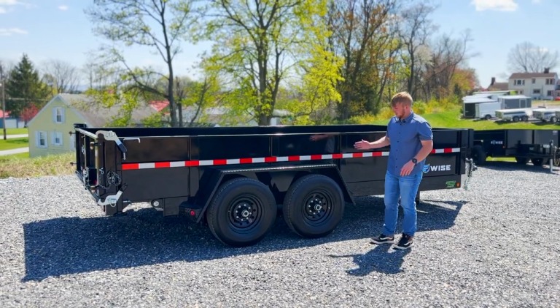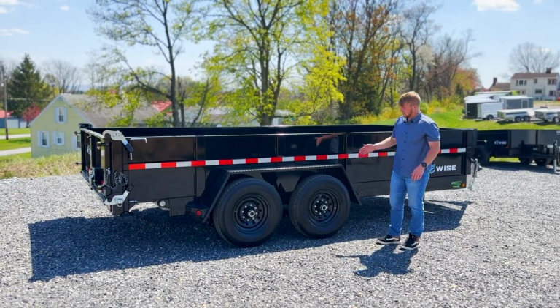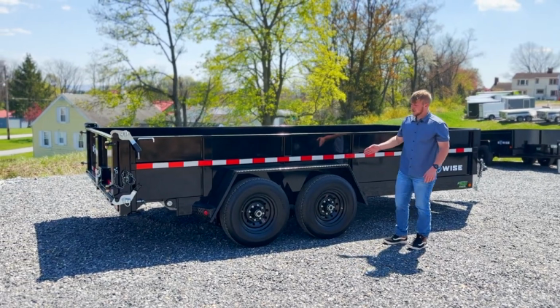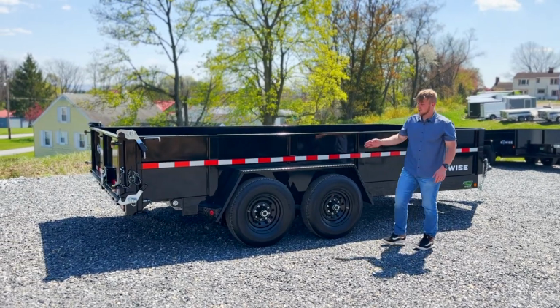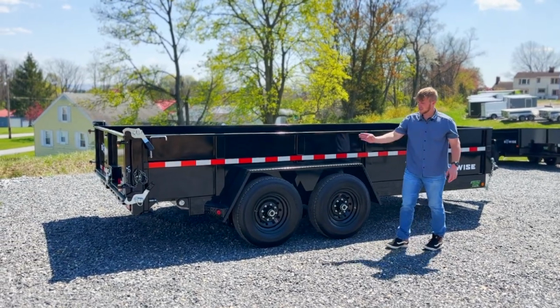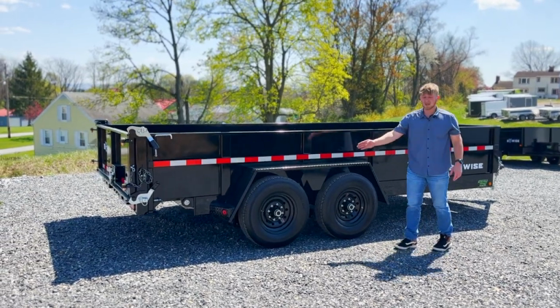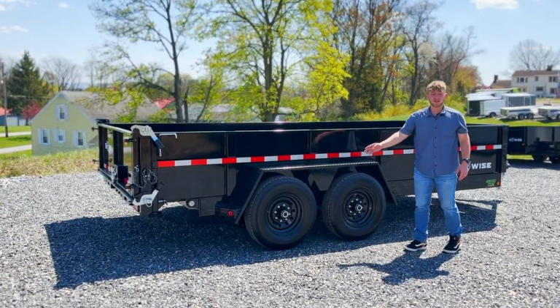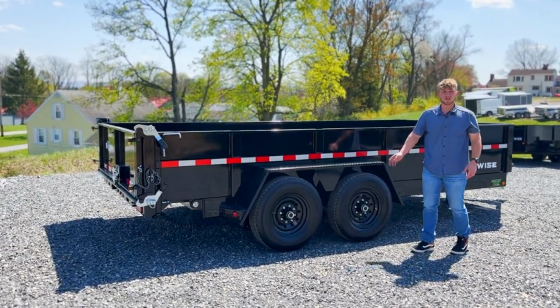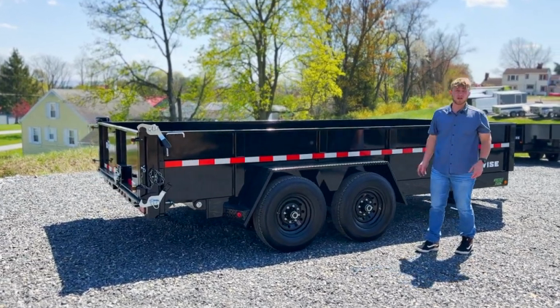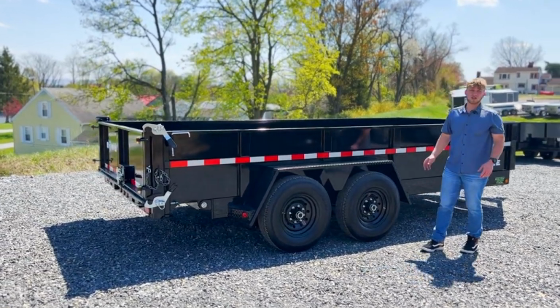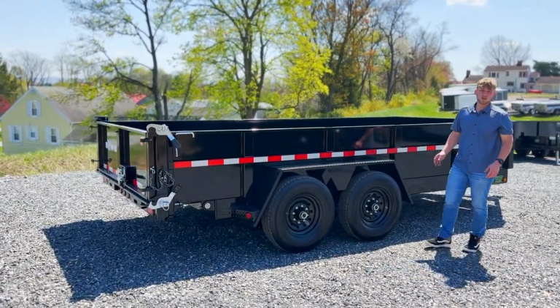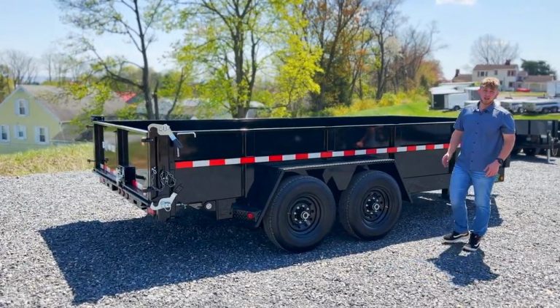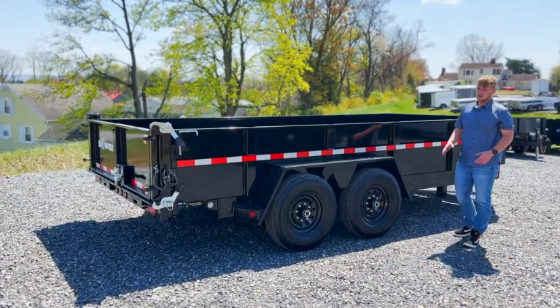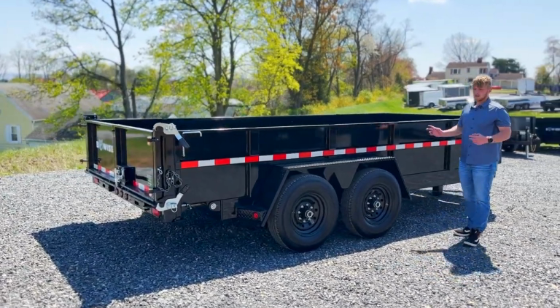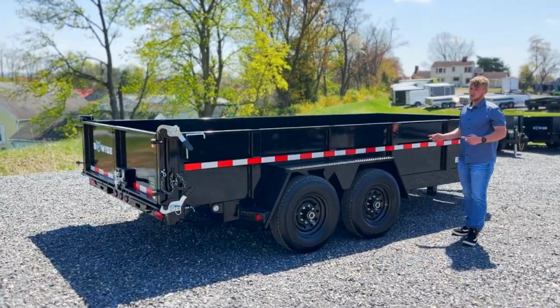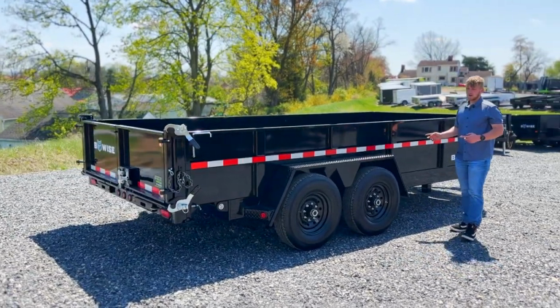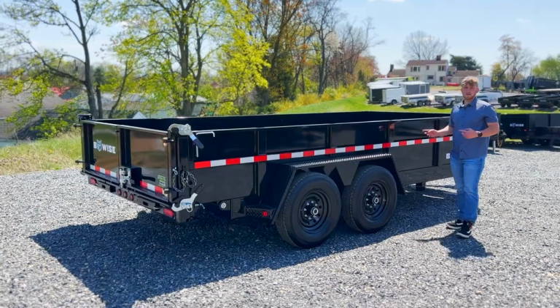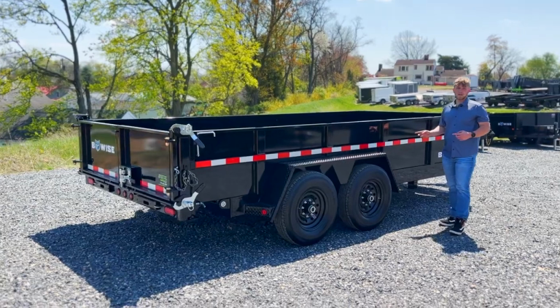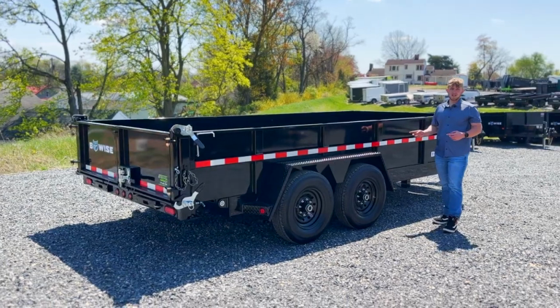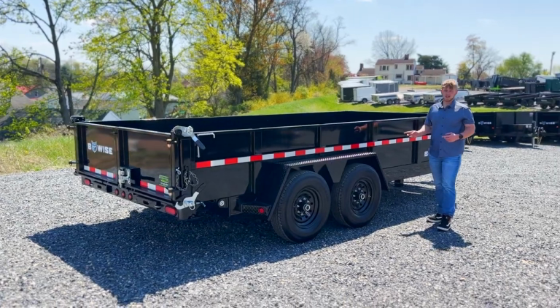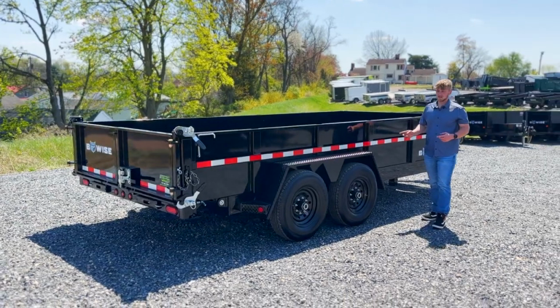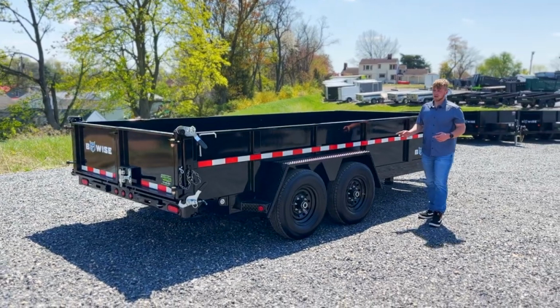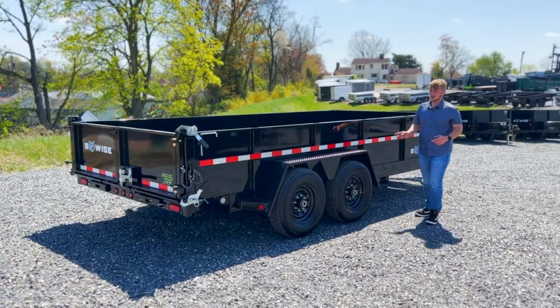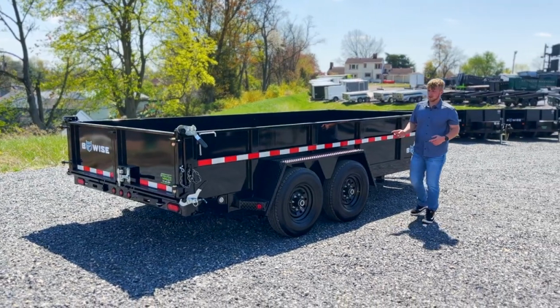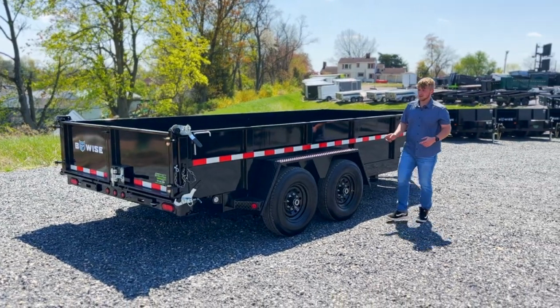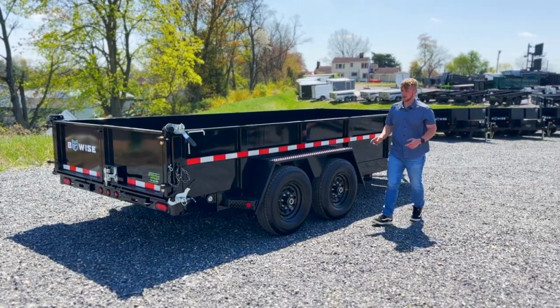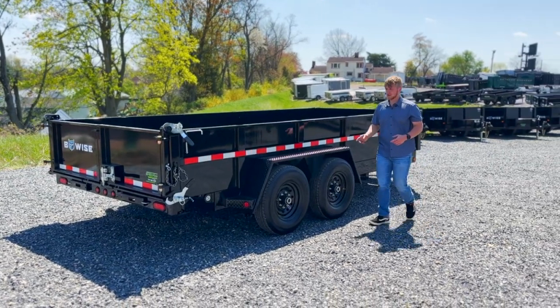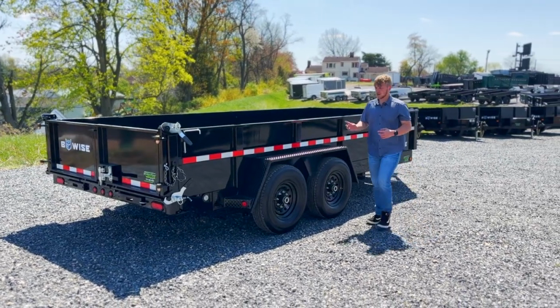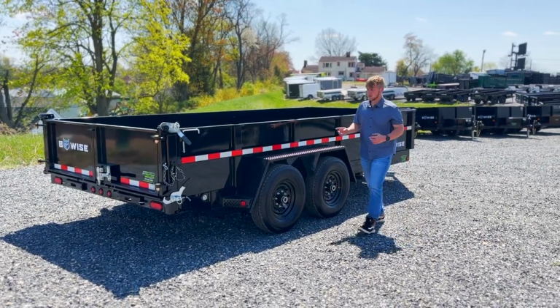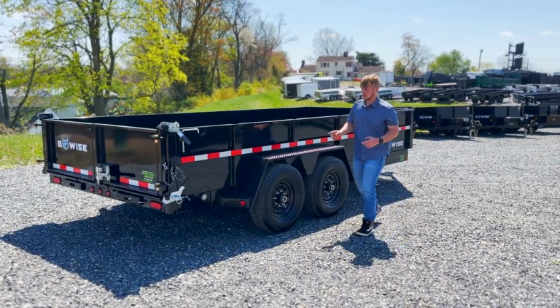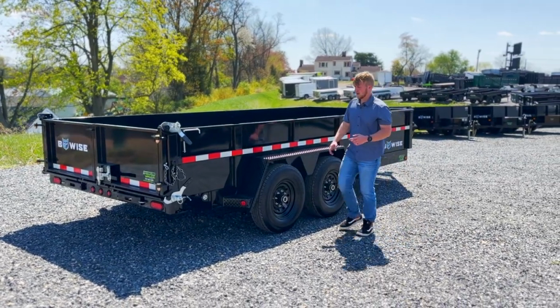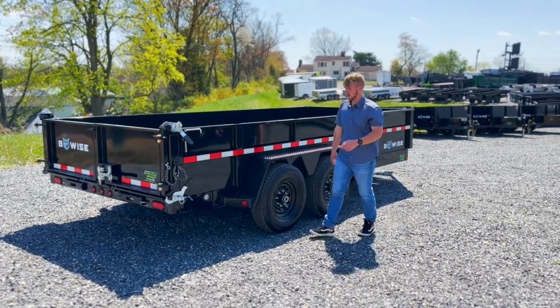It's got two 7,000-pound axles. They rate this one for 15,400 pounds as far as your gross weight.